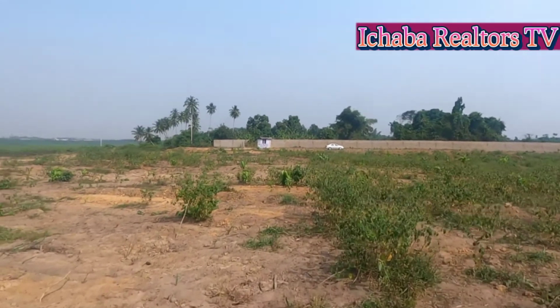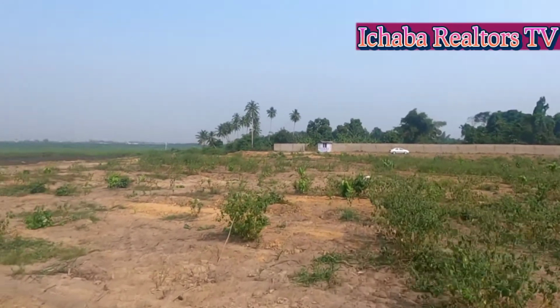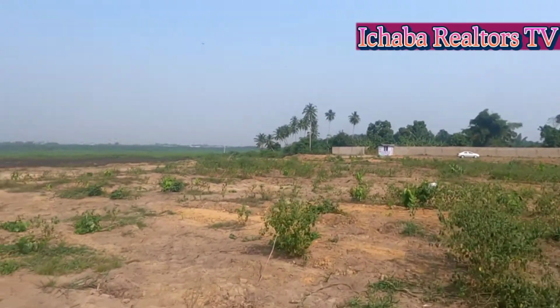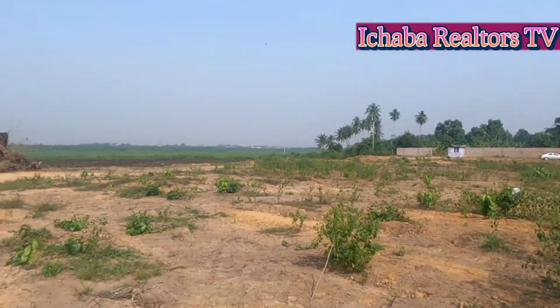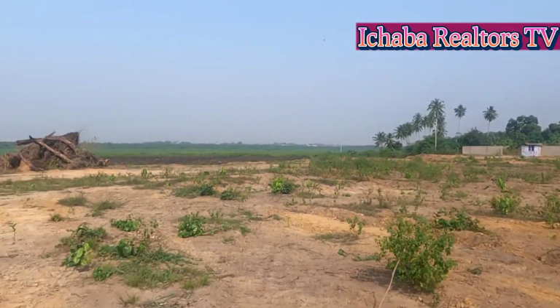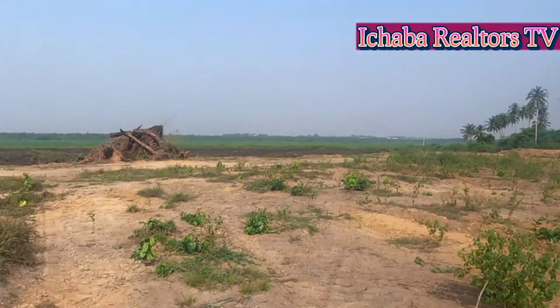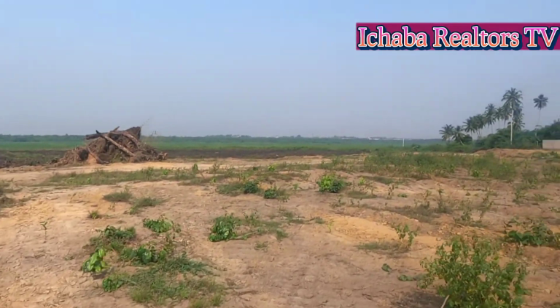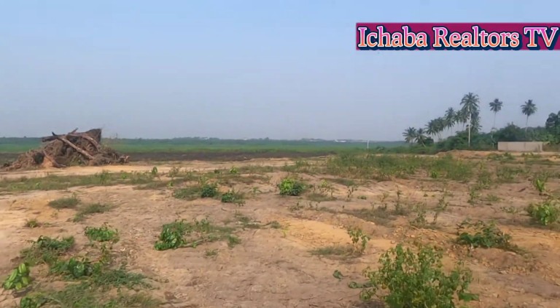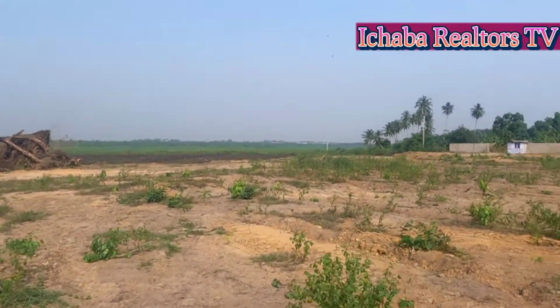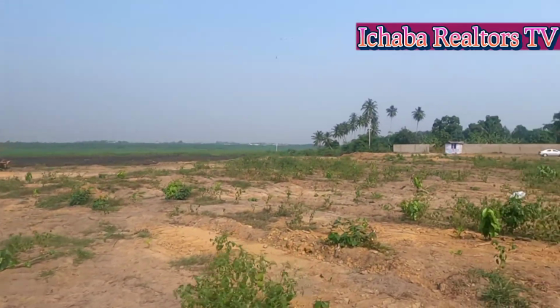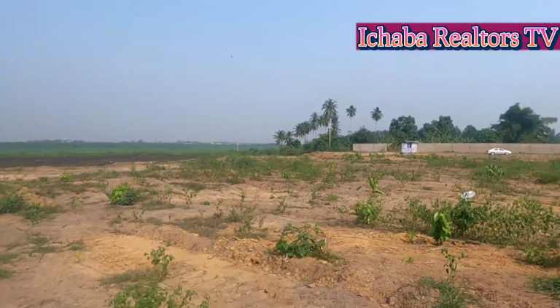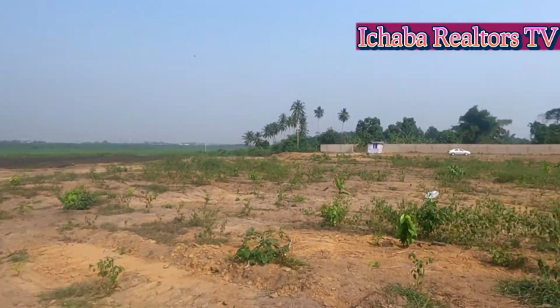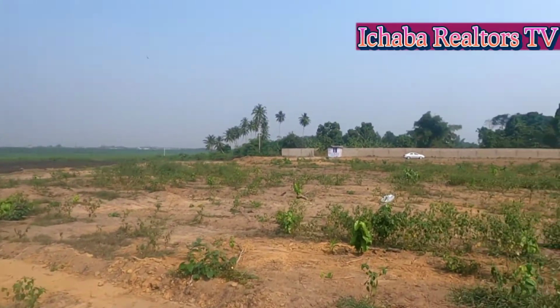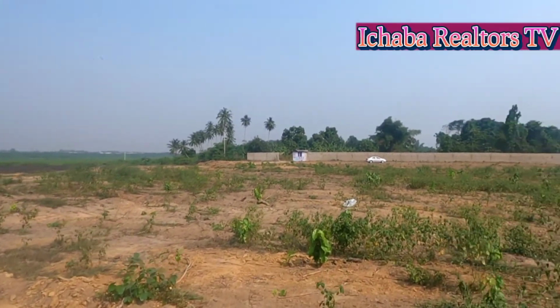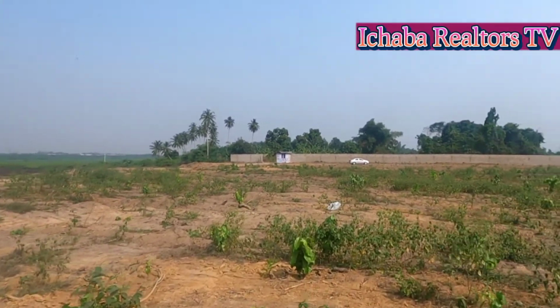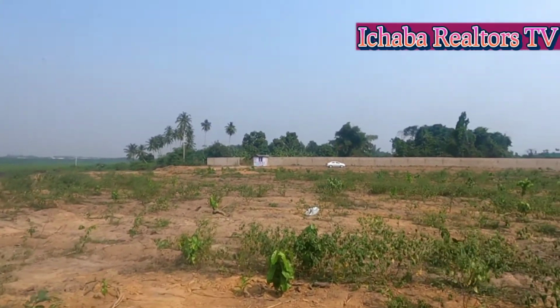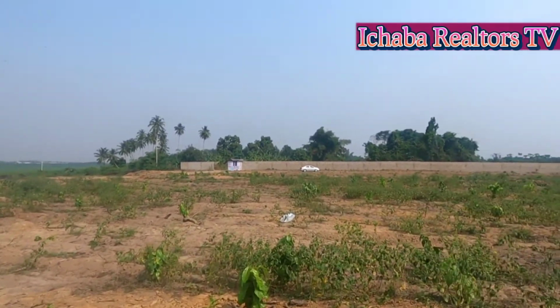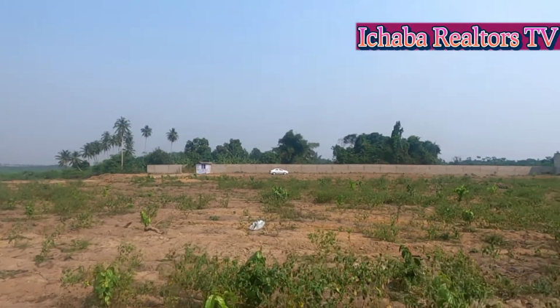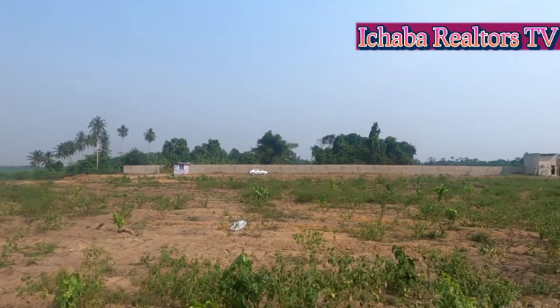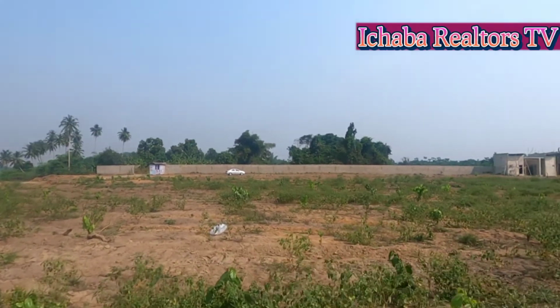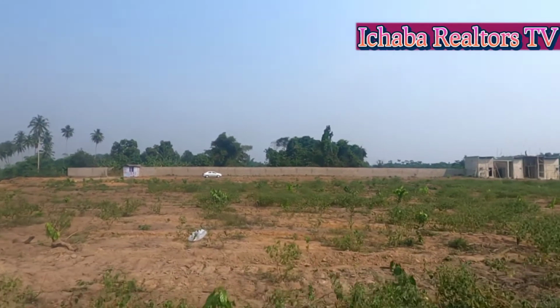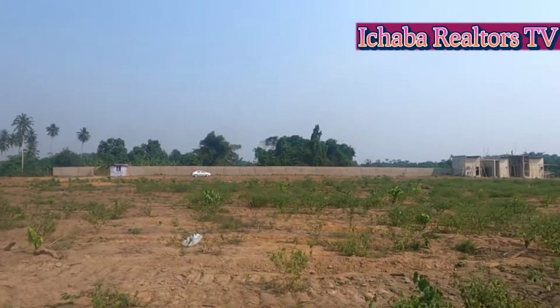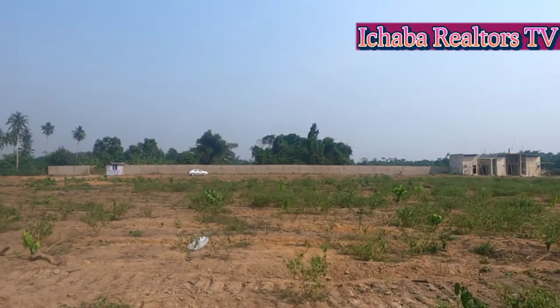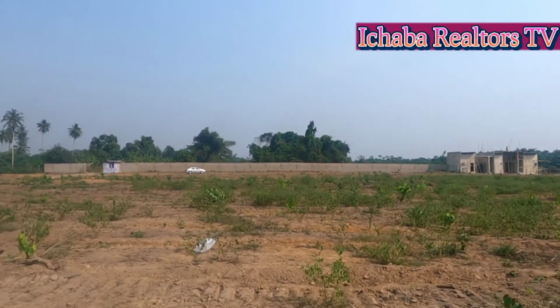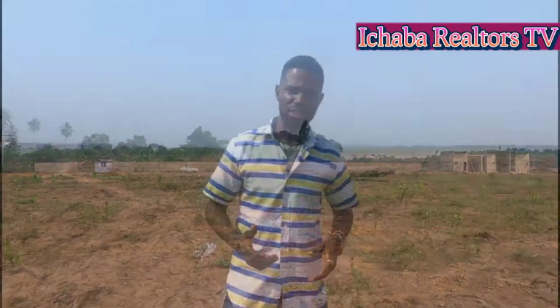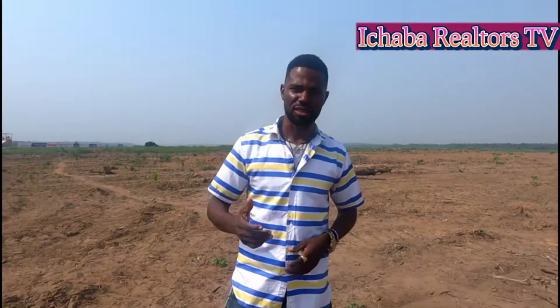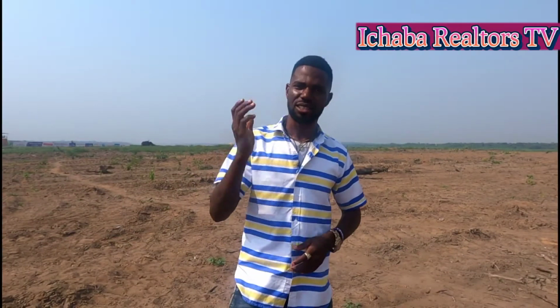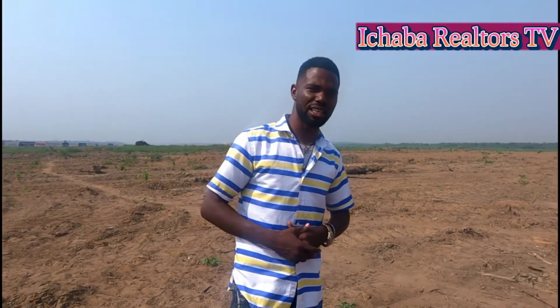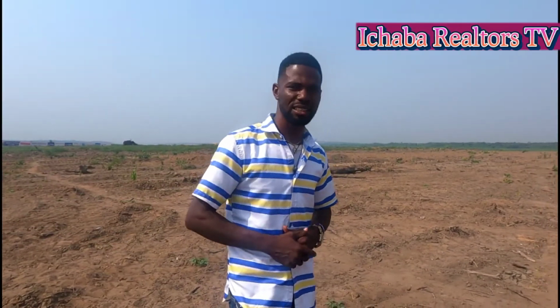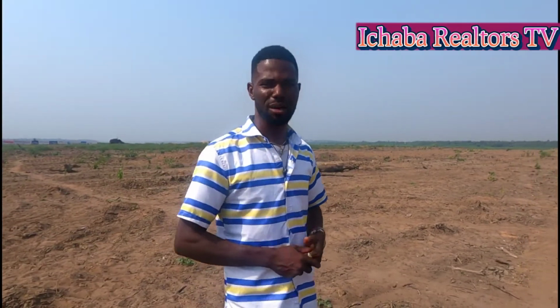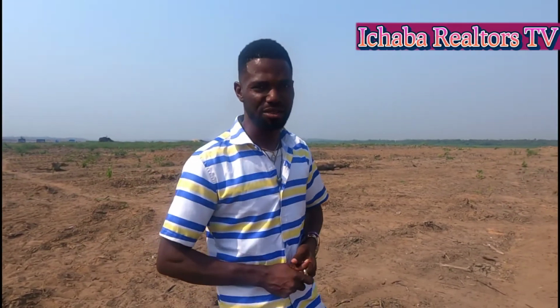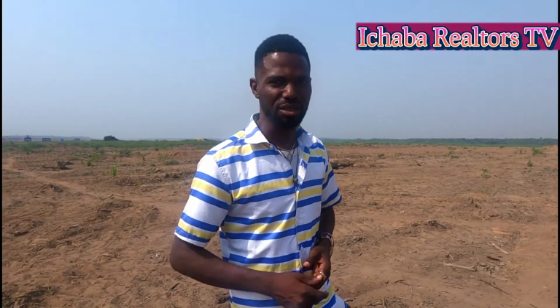Whatever you need to know about this estate is right there in my description. Call me or search me. Let's meet for inspection. See you again in my next video.